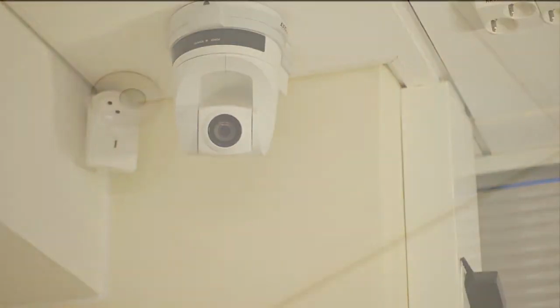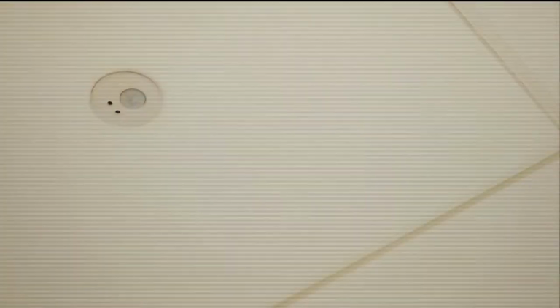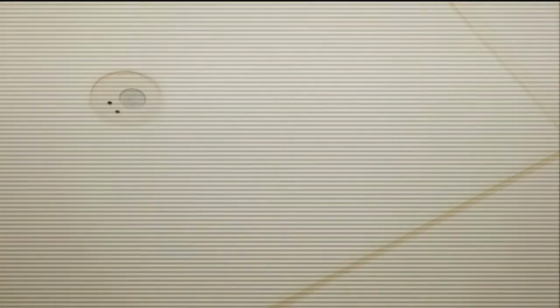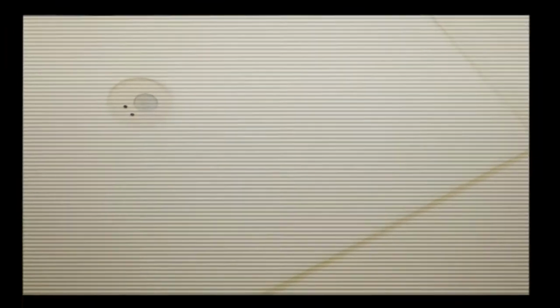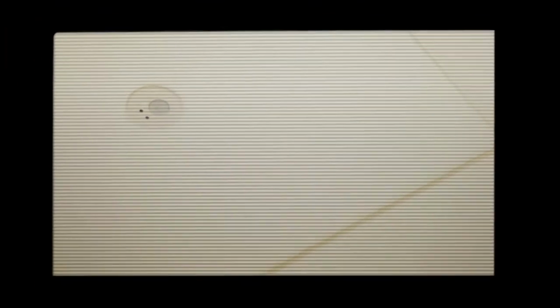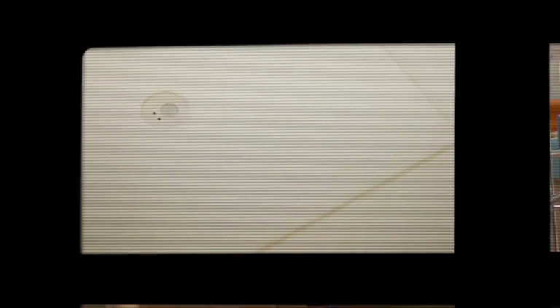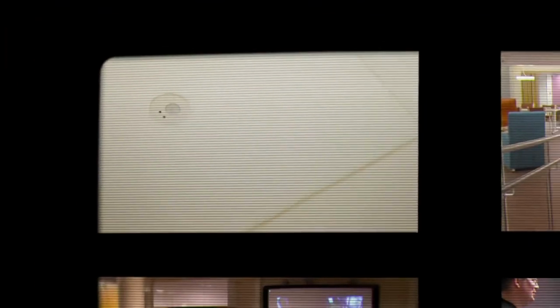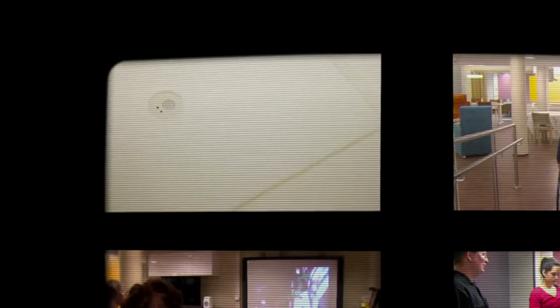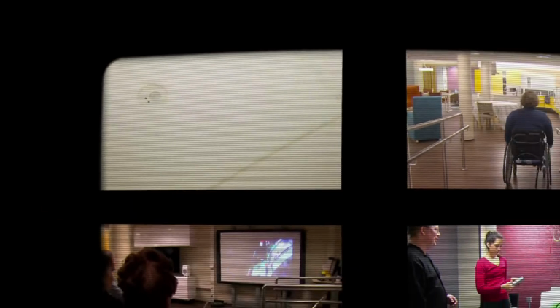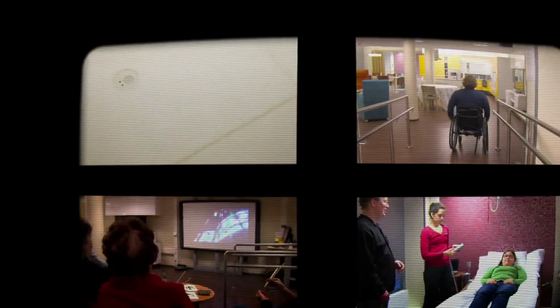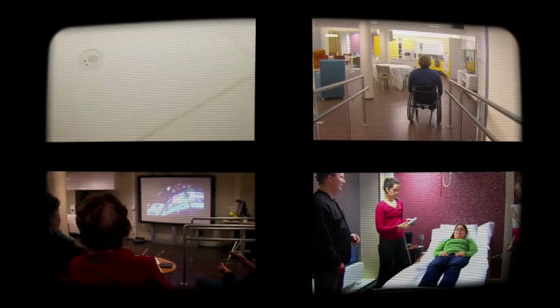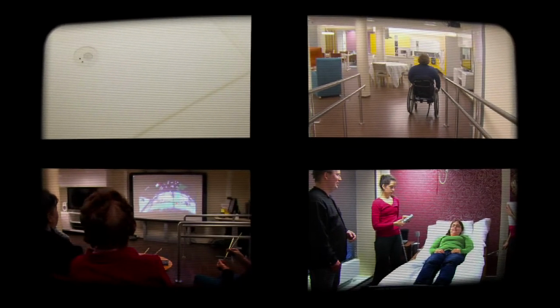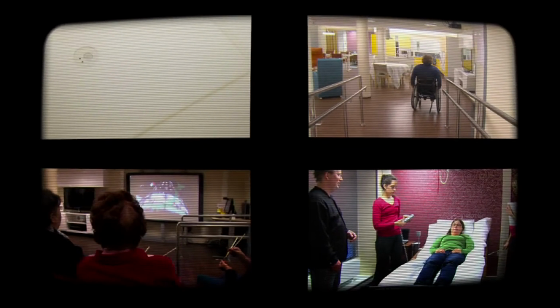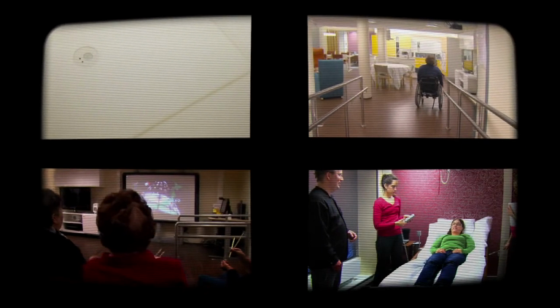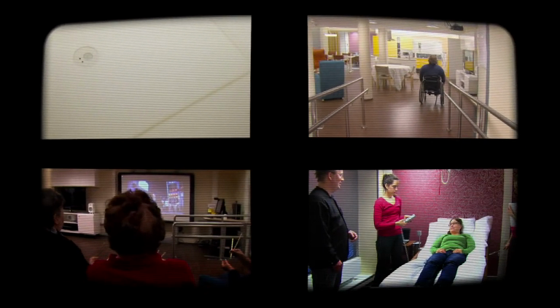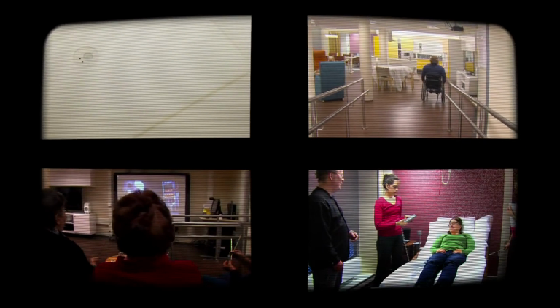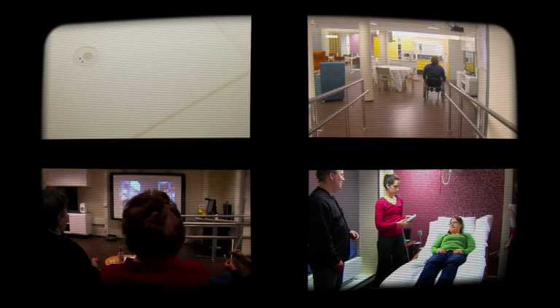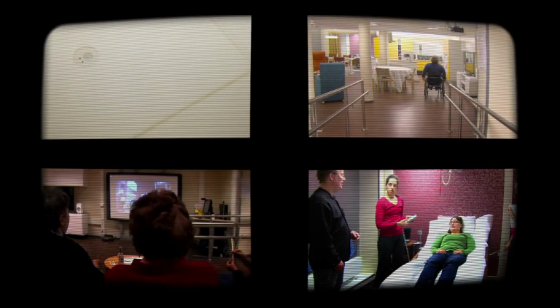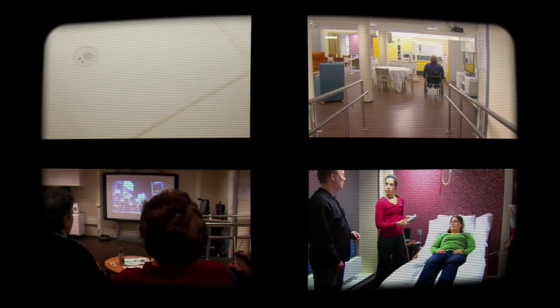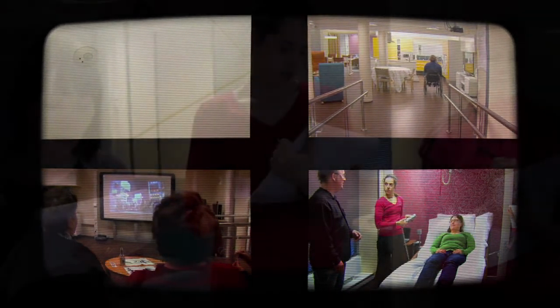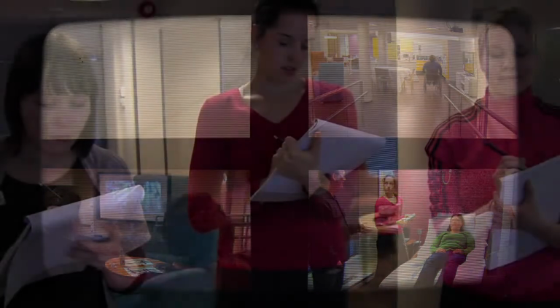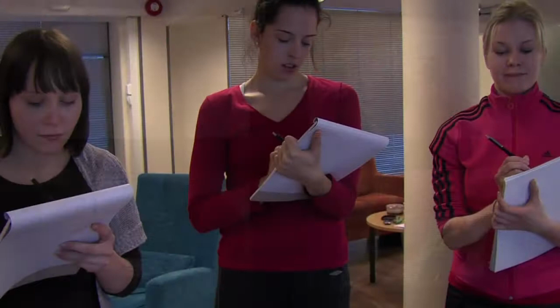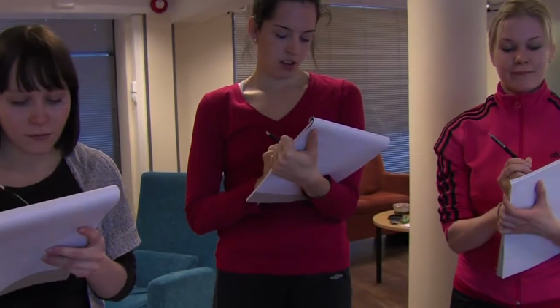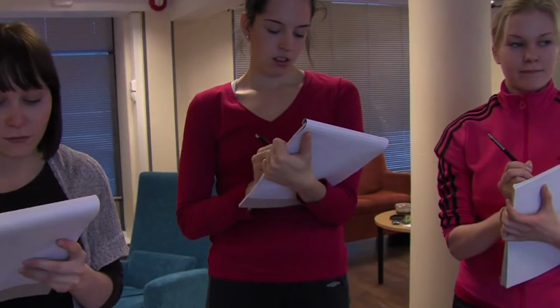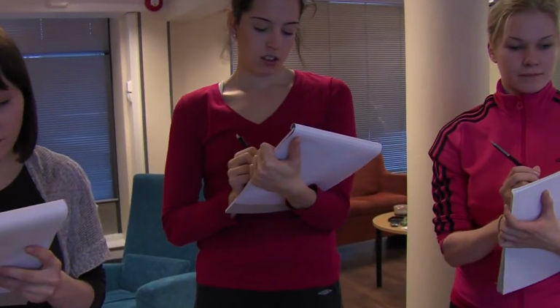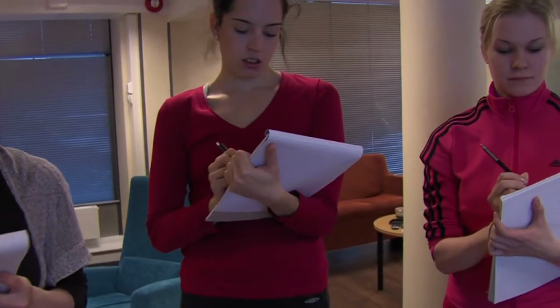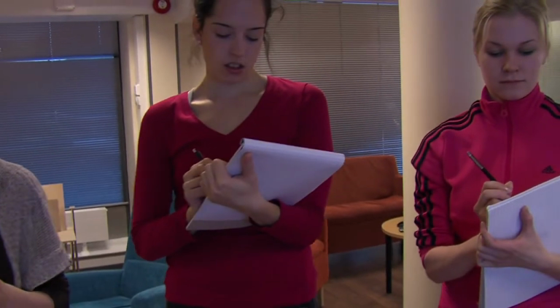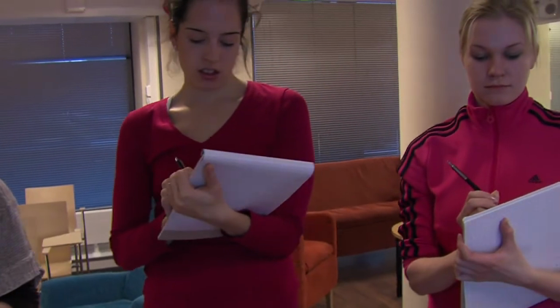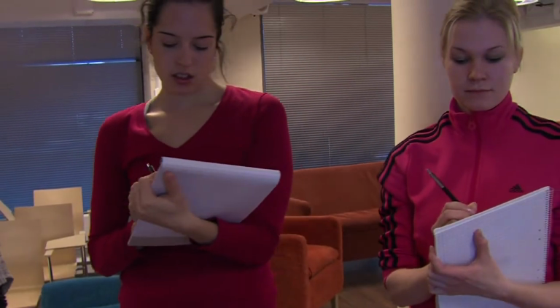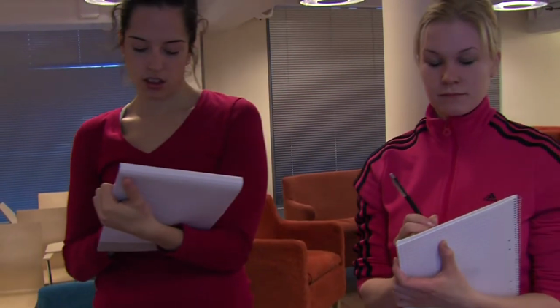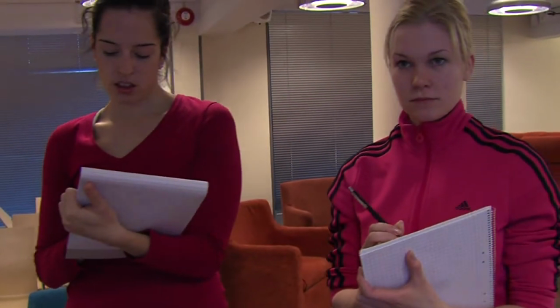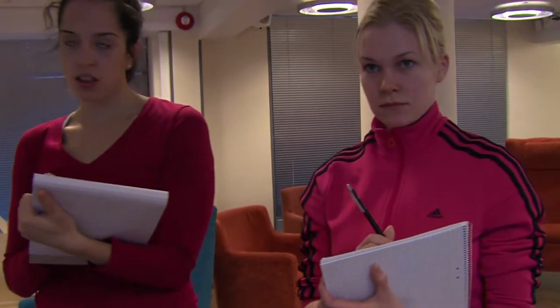The Smart Home is equipped with cameras and microphones, allowing it to be monitored and videoed from a control room. The material can be used in teaching, assessment of activities and product development.